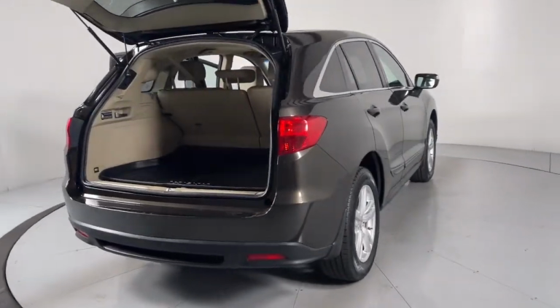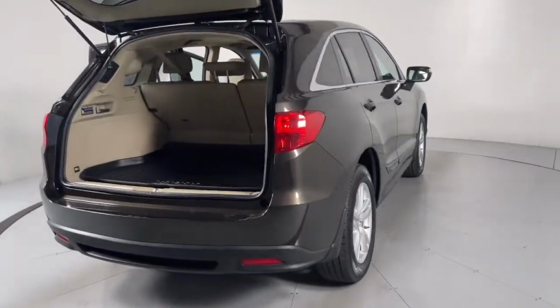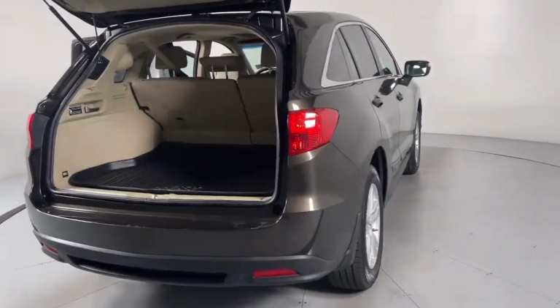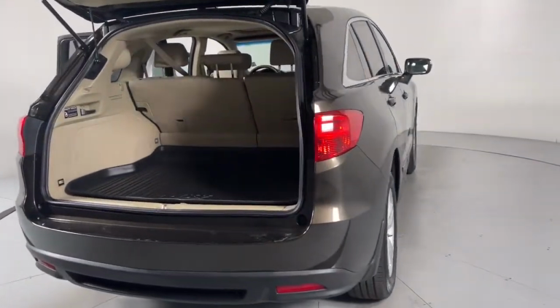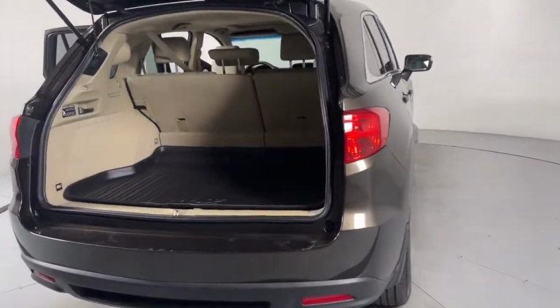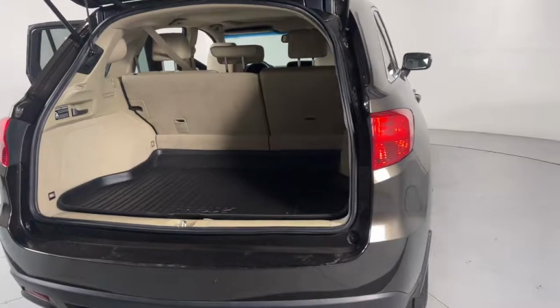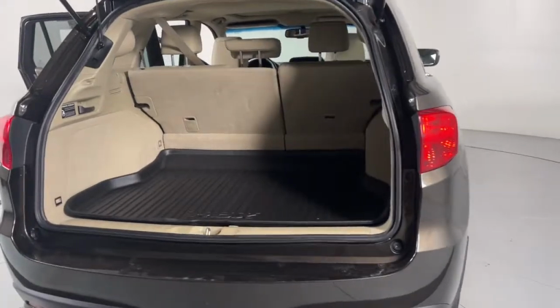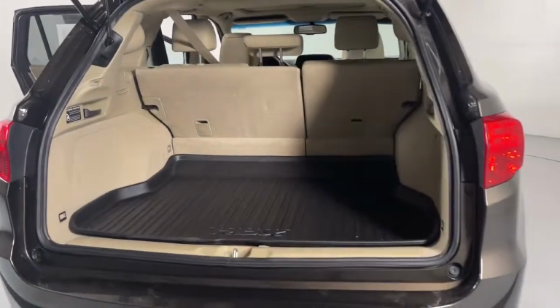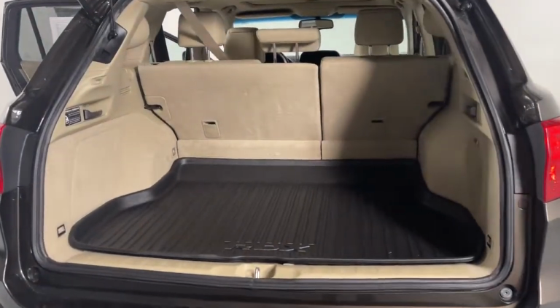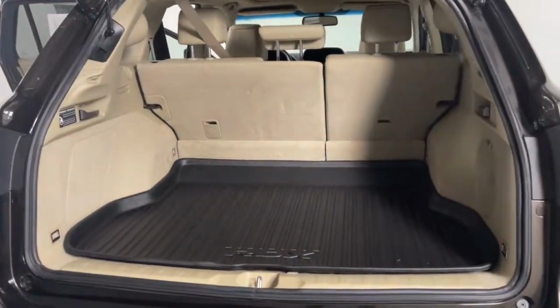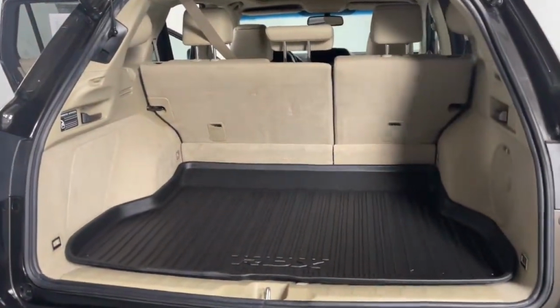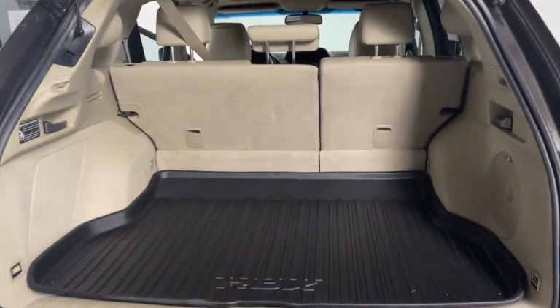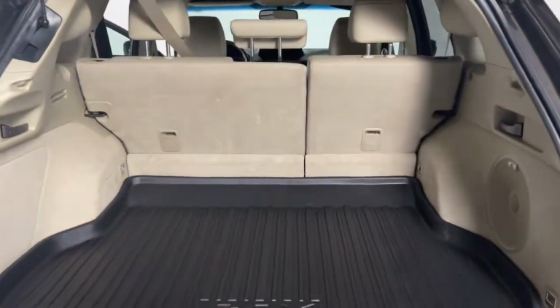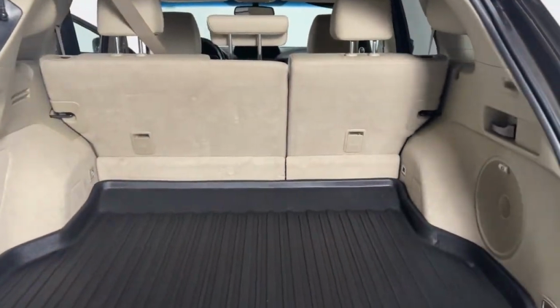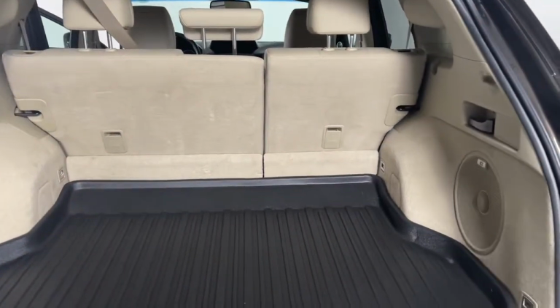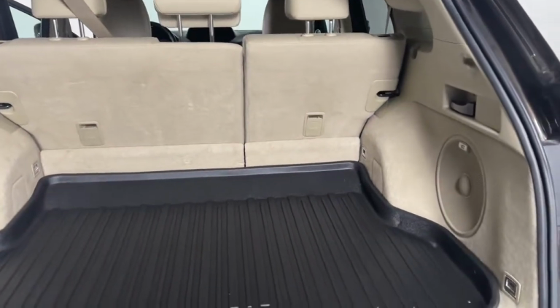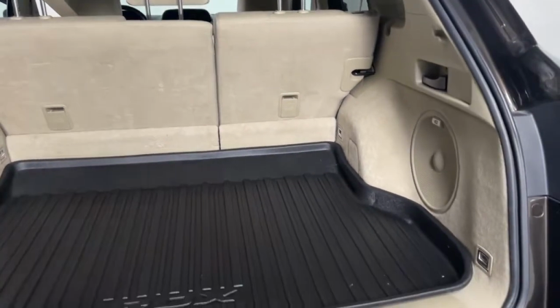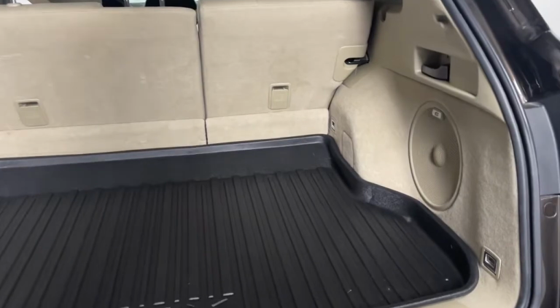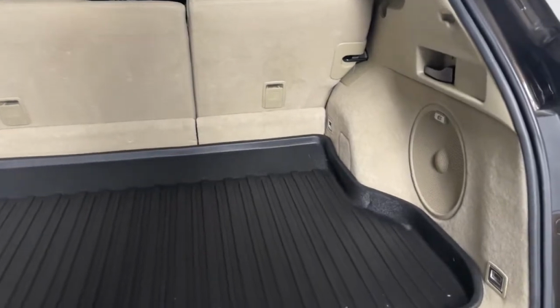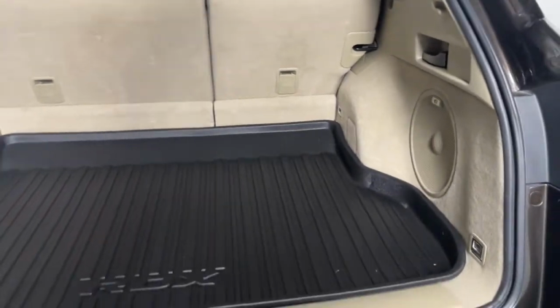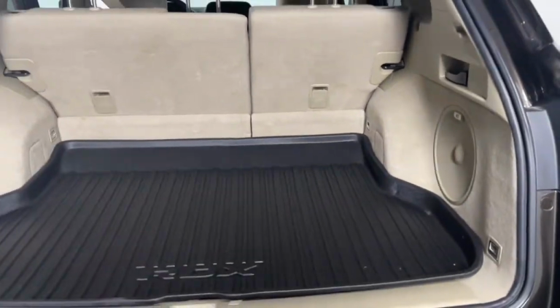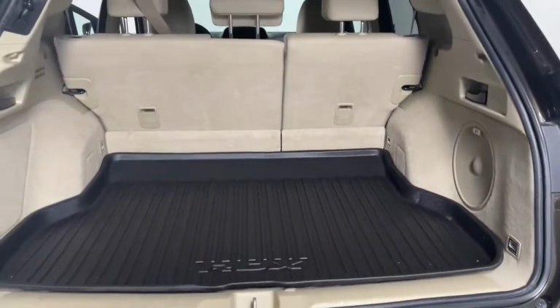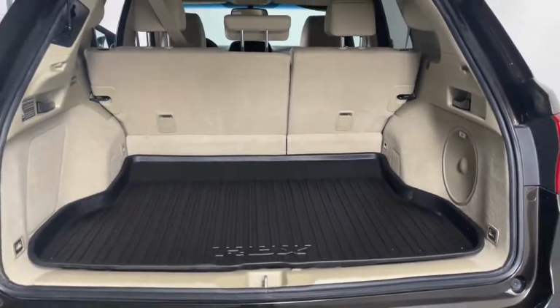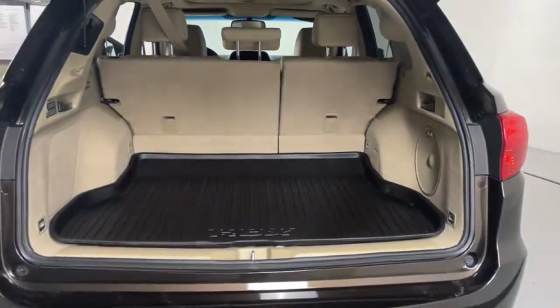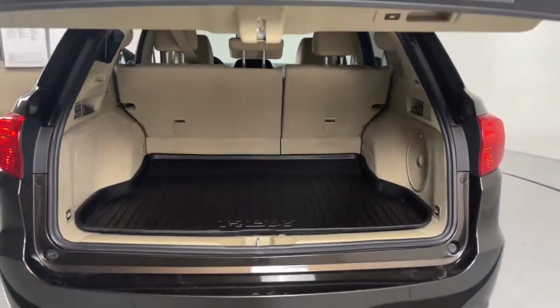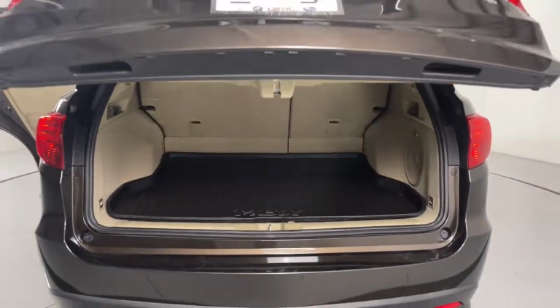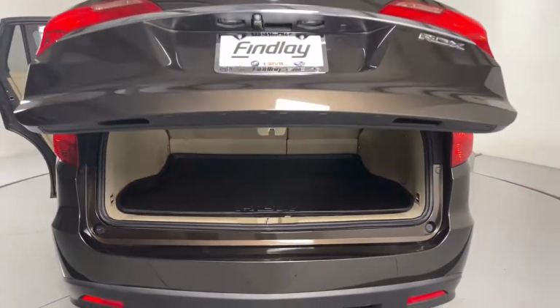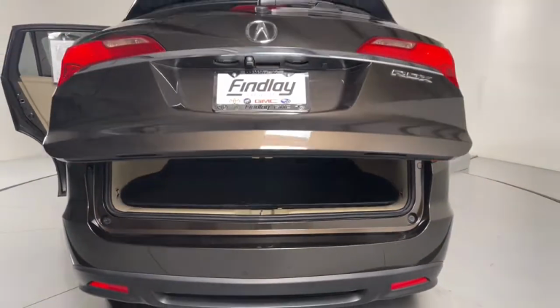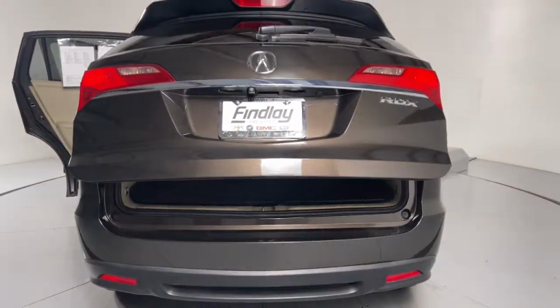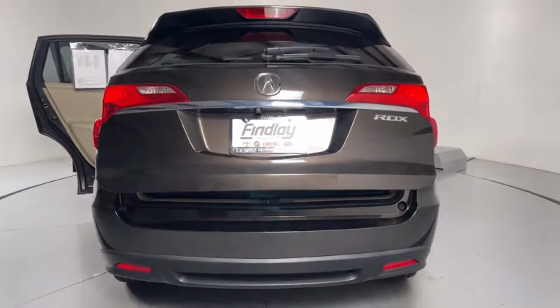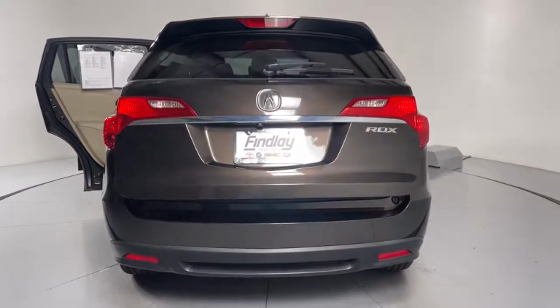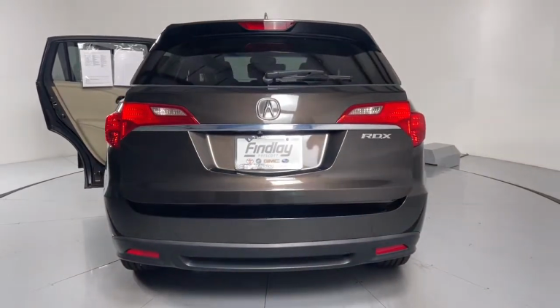Navigation system, sun/moonroof, keyless entry, power passenger seat, fog lamps, aluminum wheels, dual zone AC, power driver seat, heated front seats, electronic stability control.